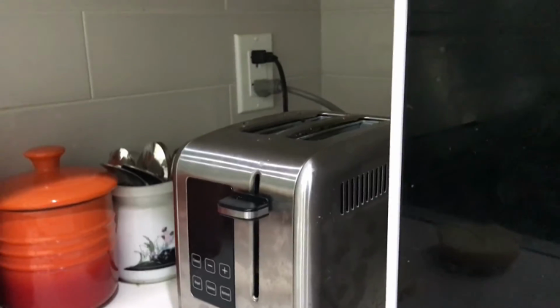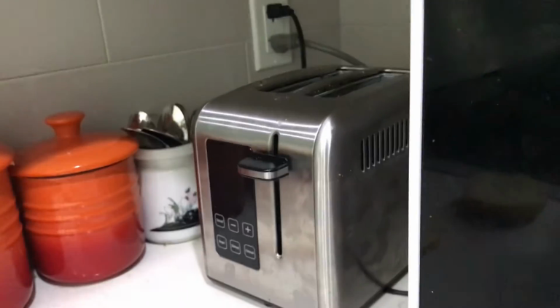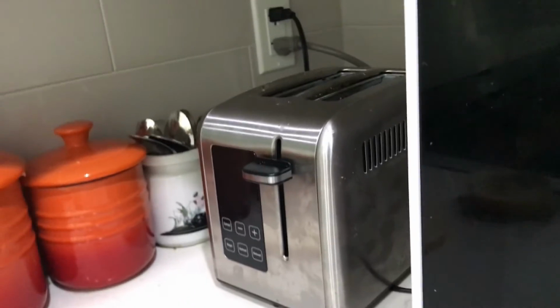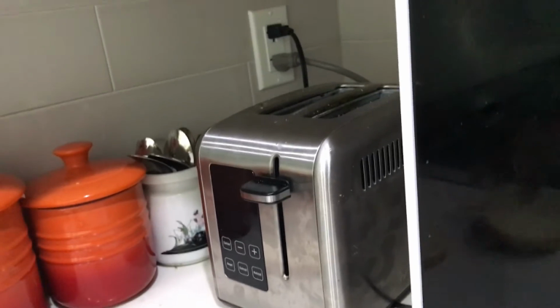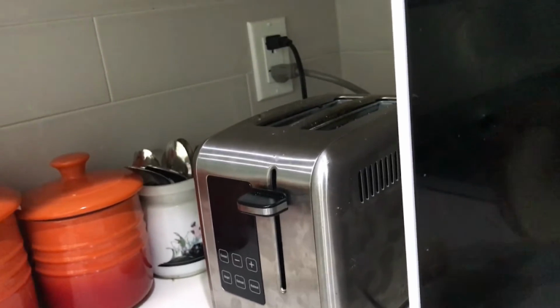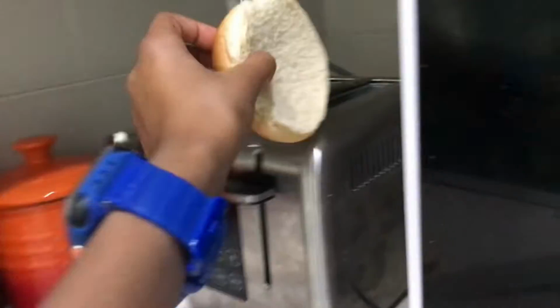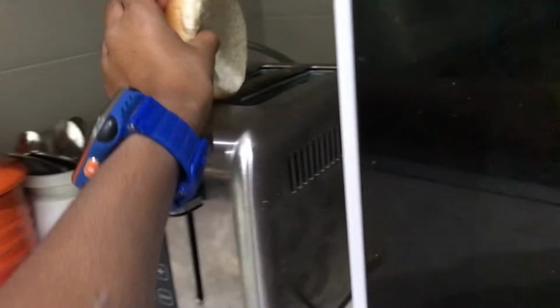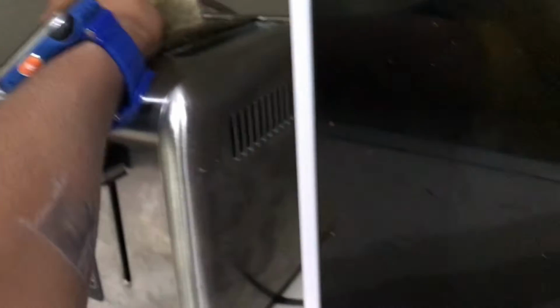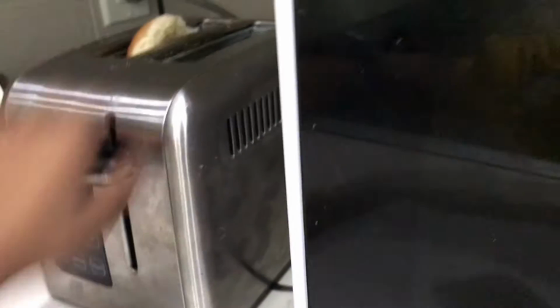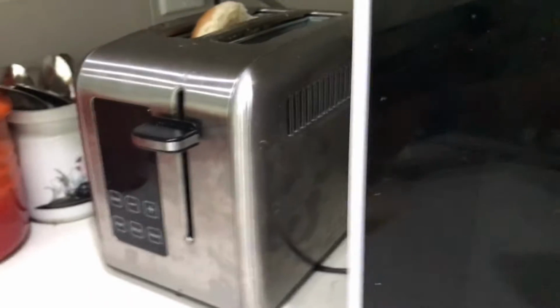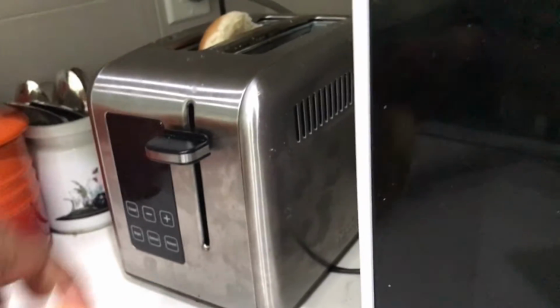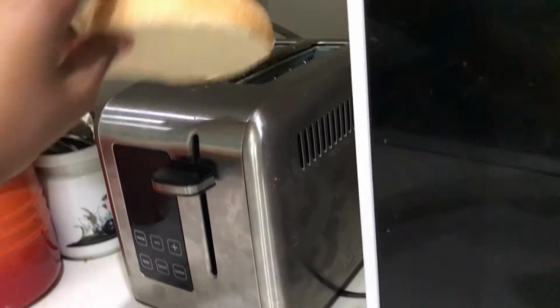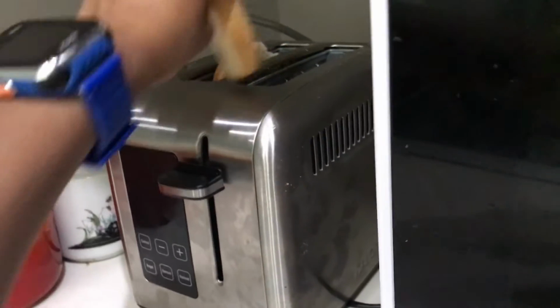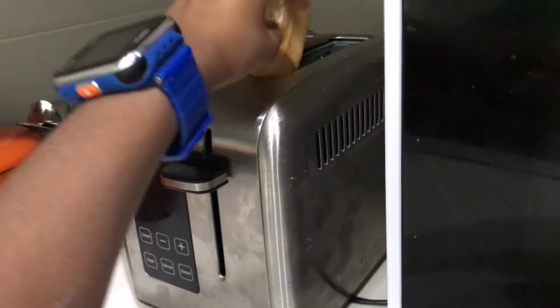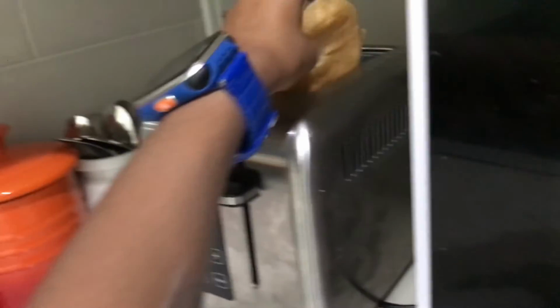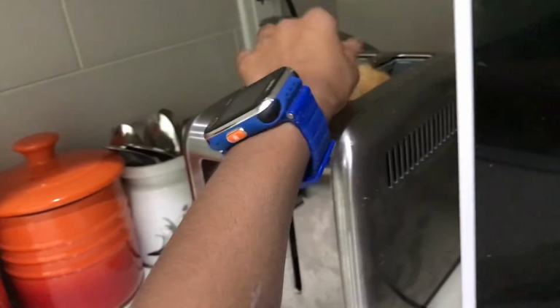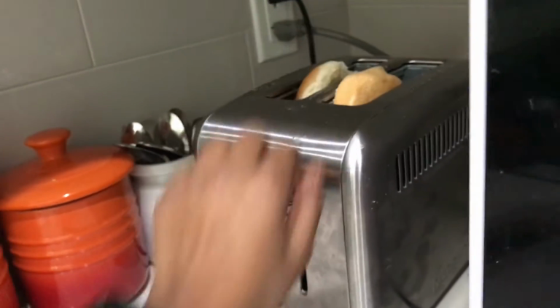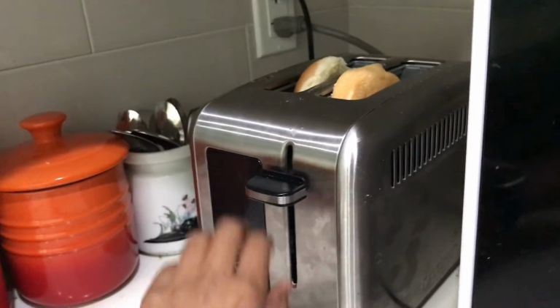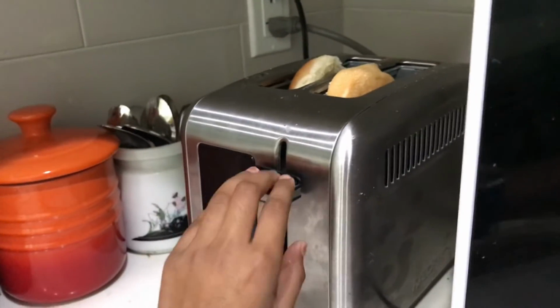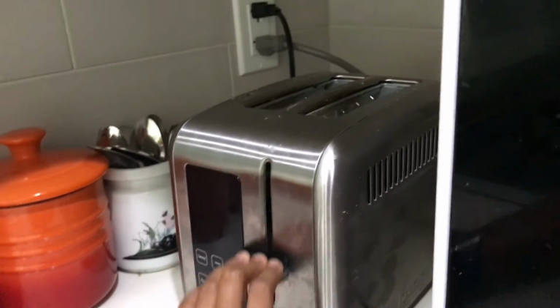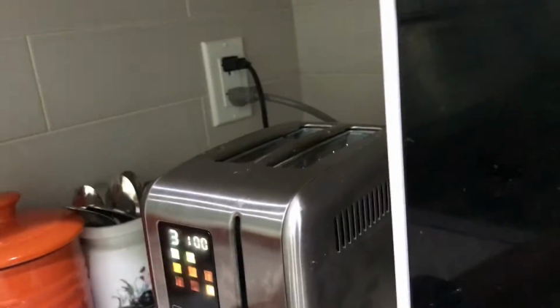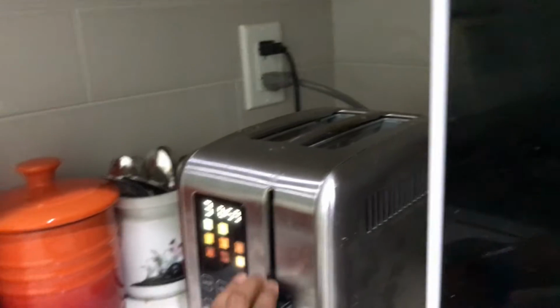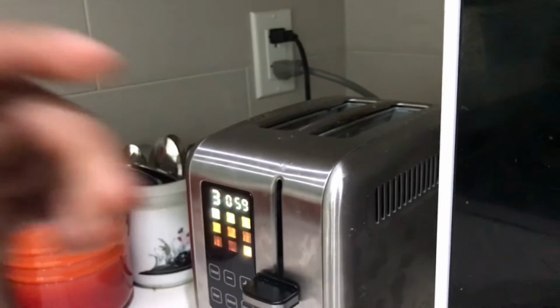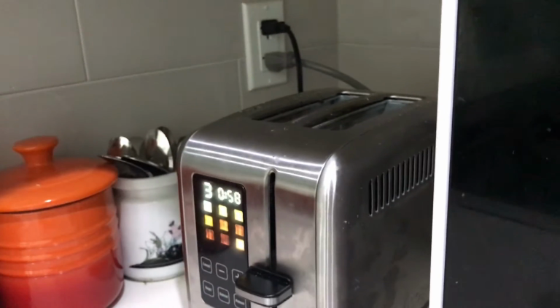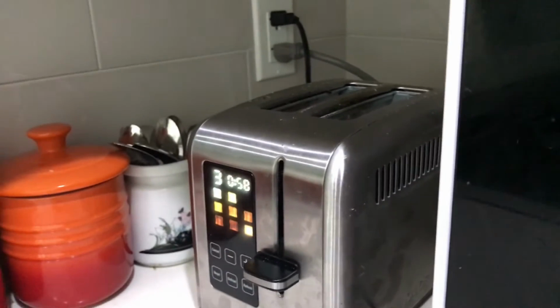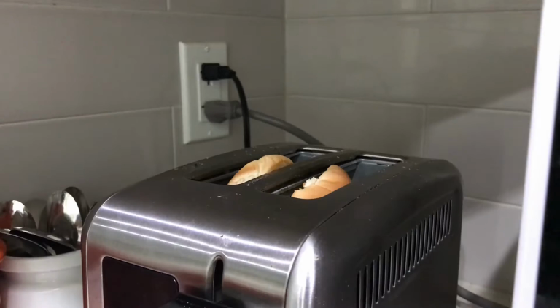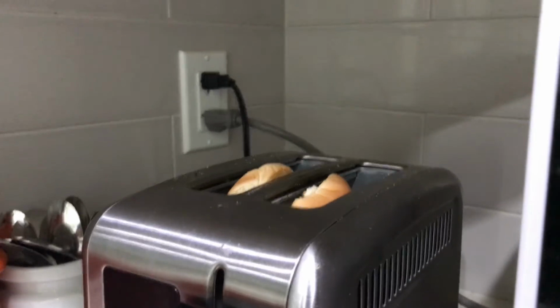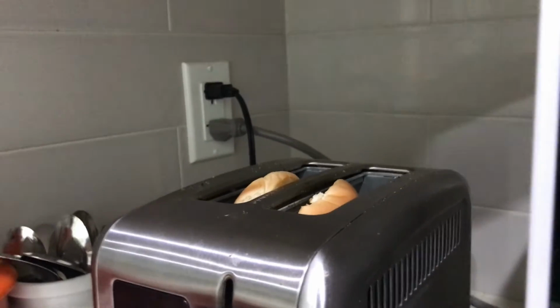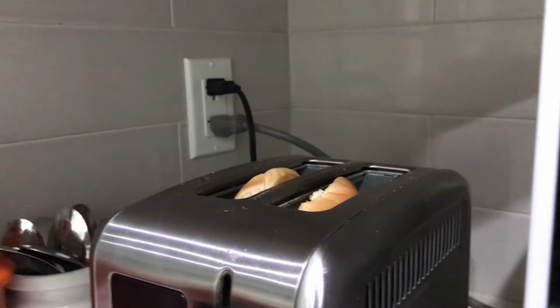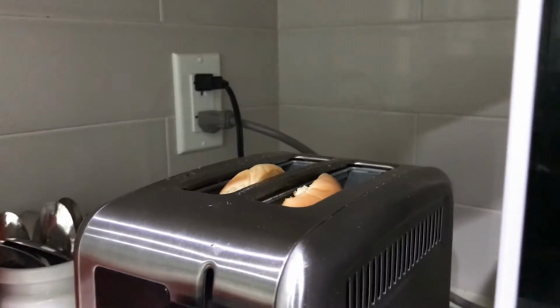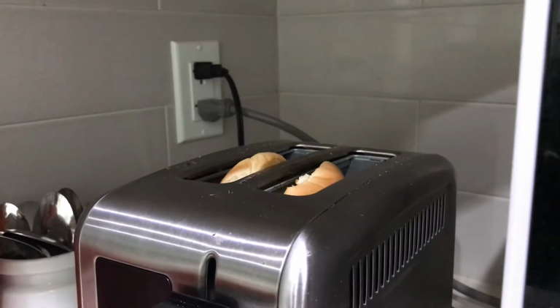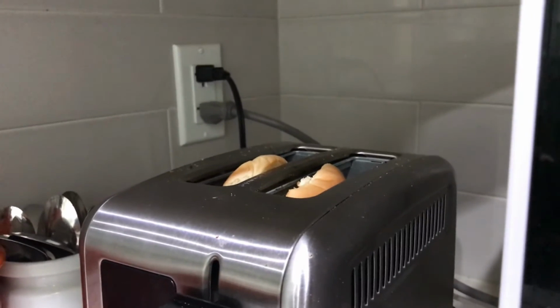First I'm going to toast the breads. Okay, the bread came out, so let's grab it.